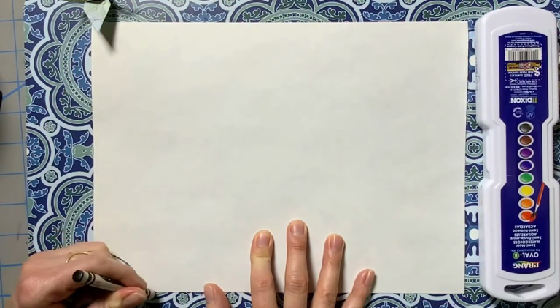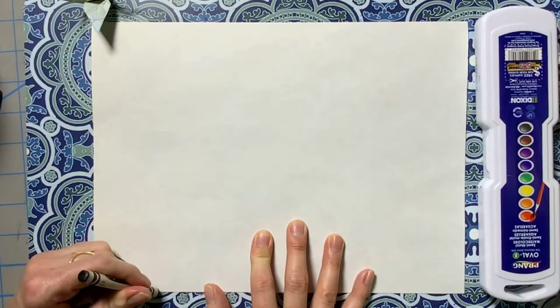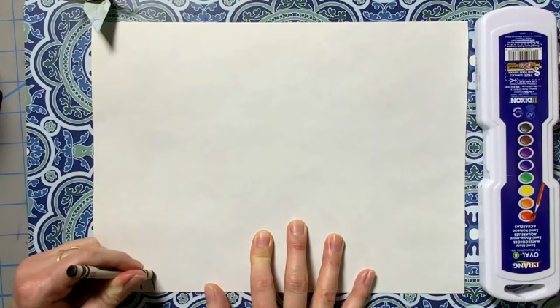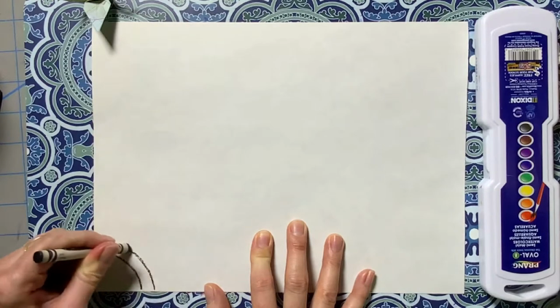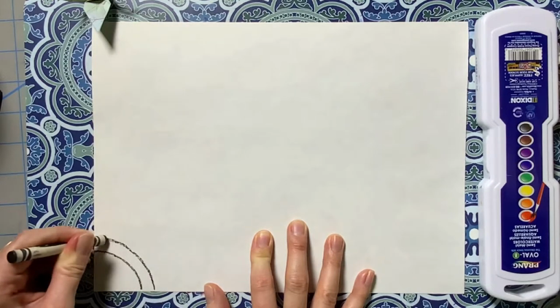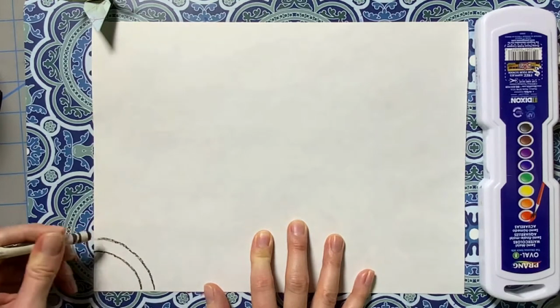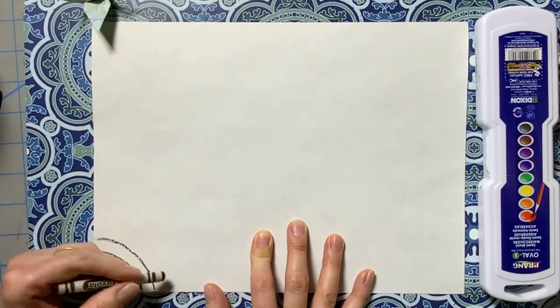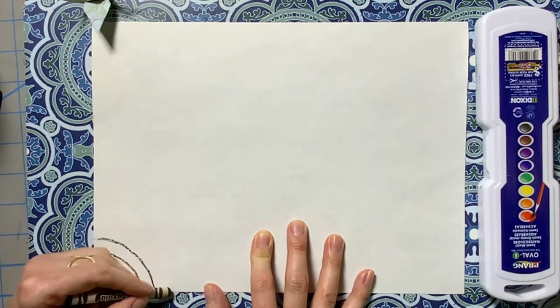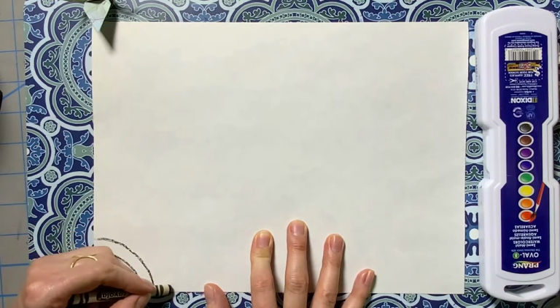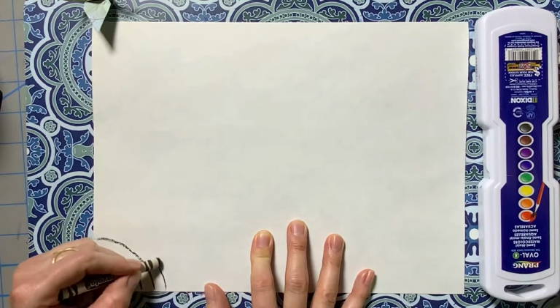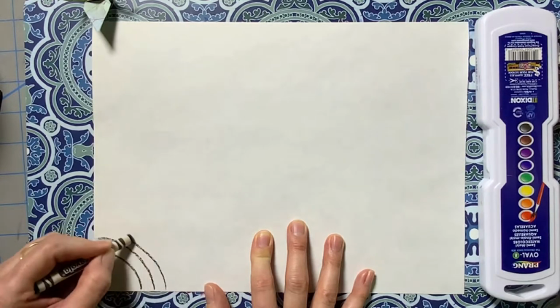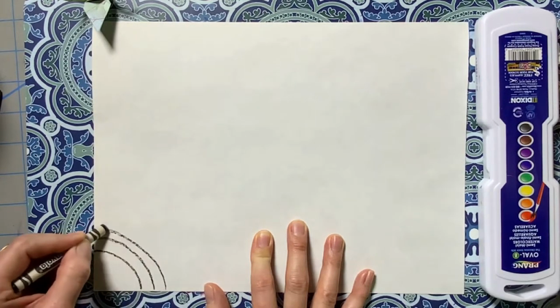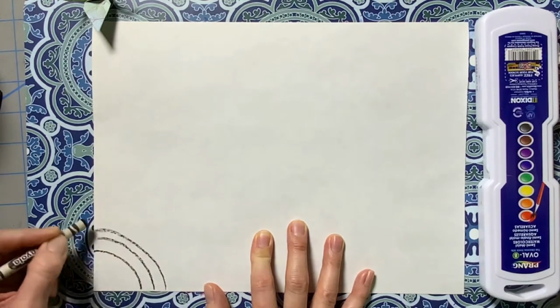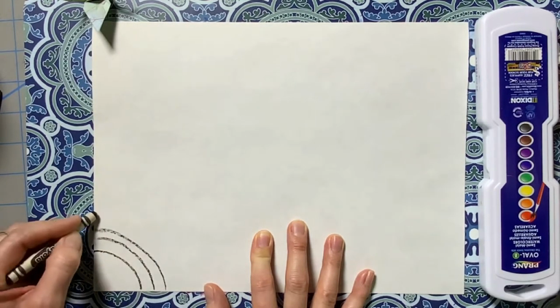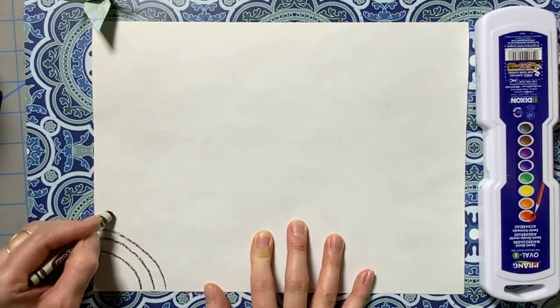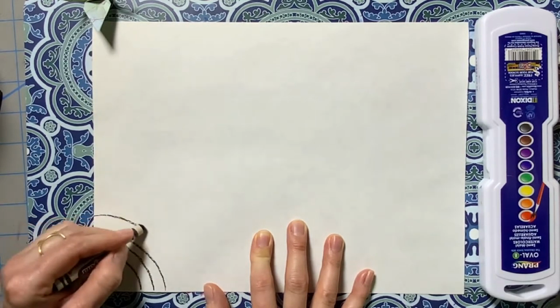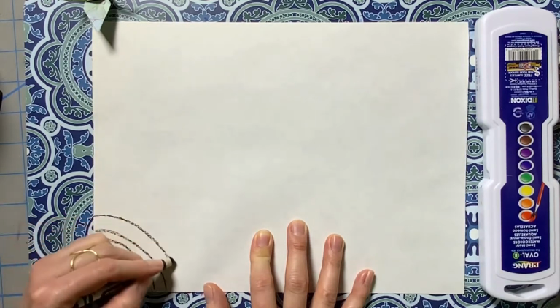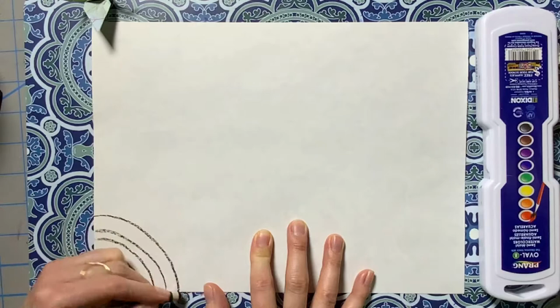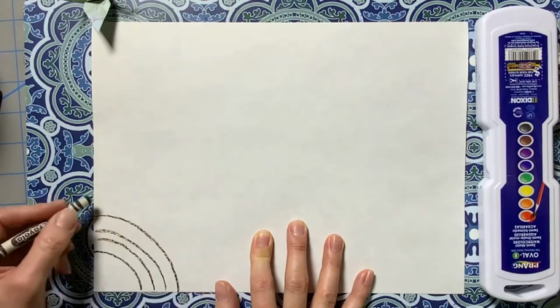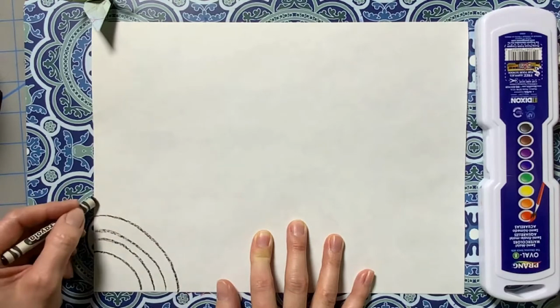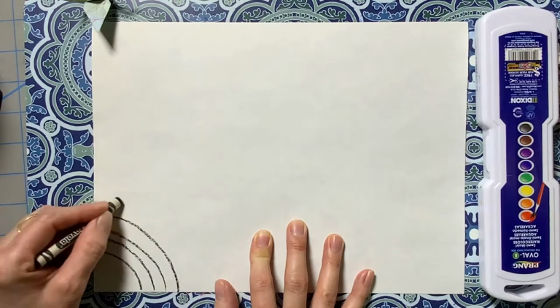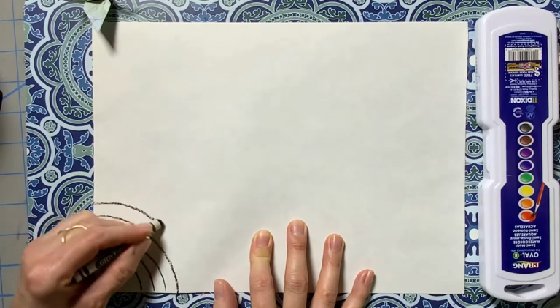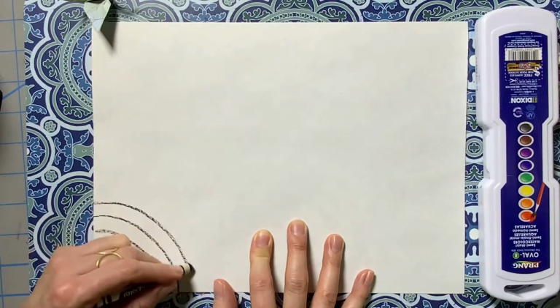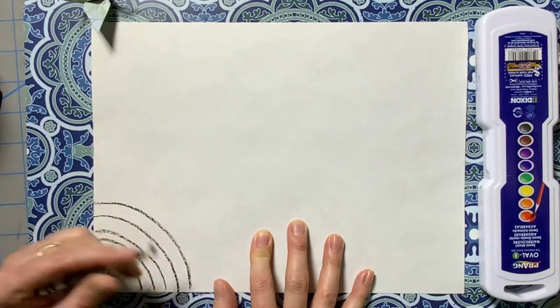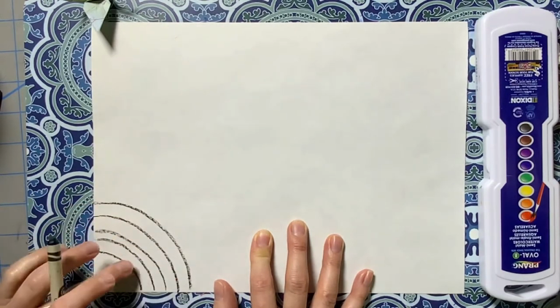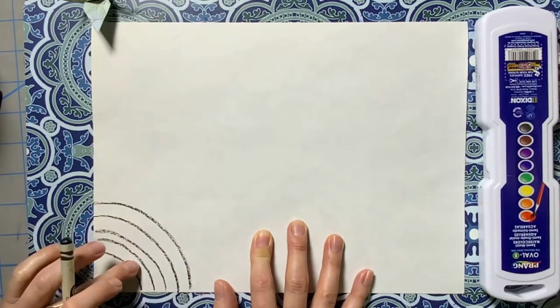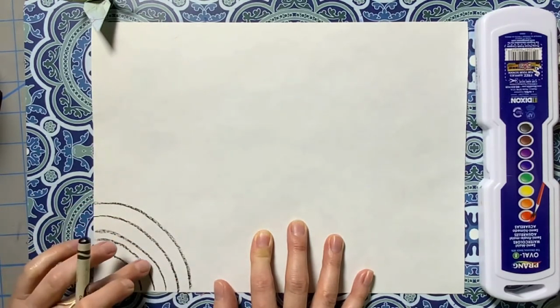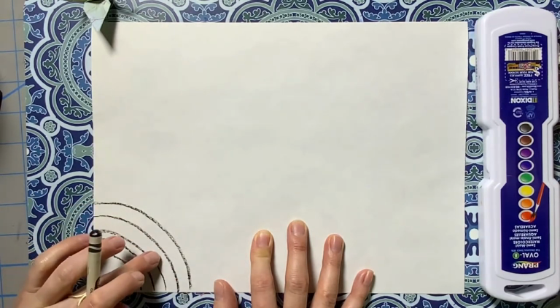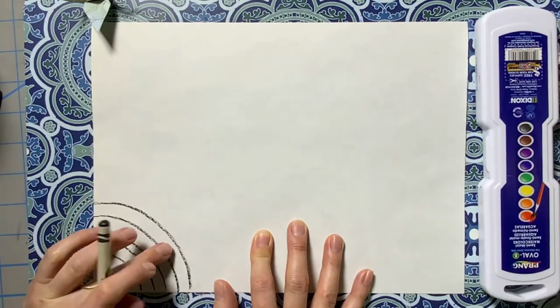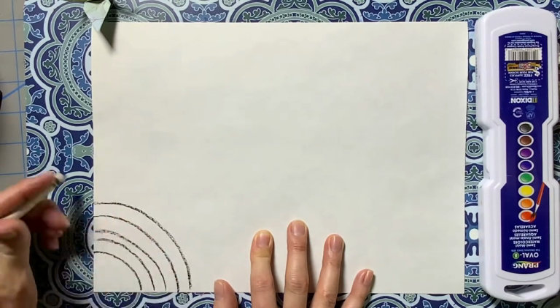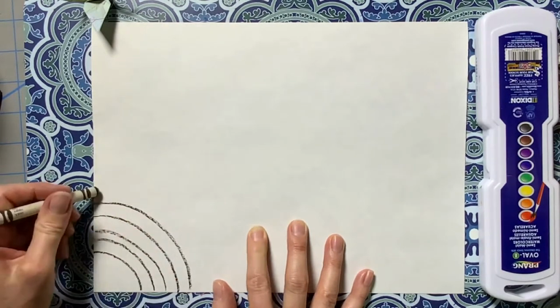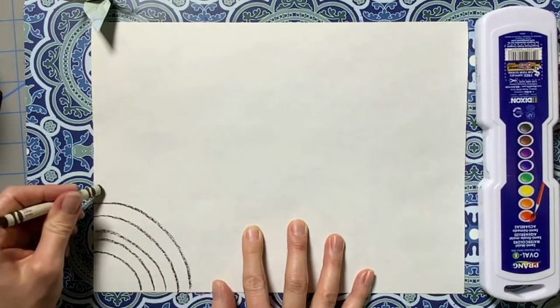I'm going to create my rainbows using six colors. That means for each rainbow I draw, I'm going to need seven lines.